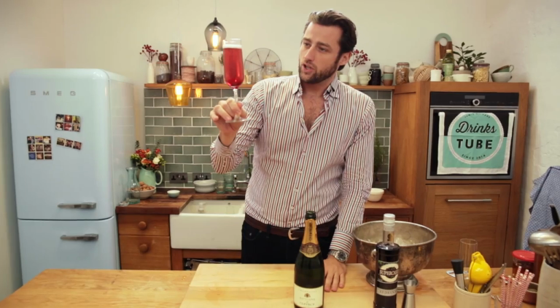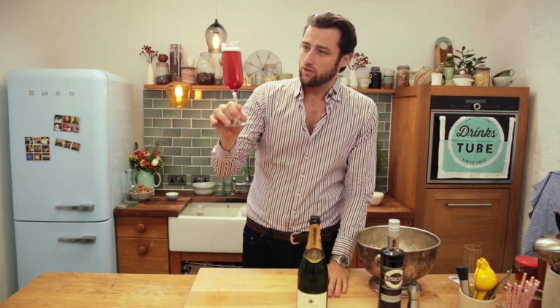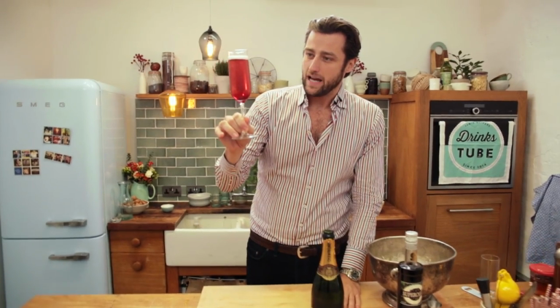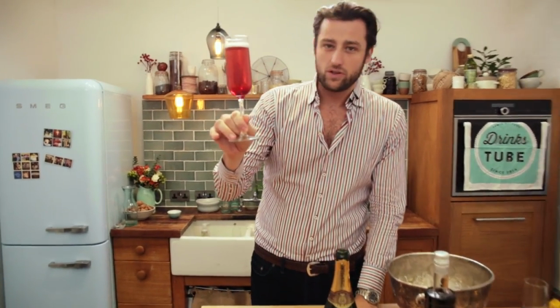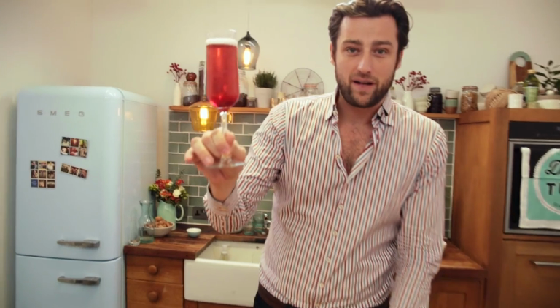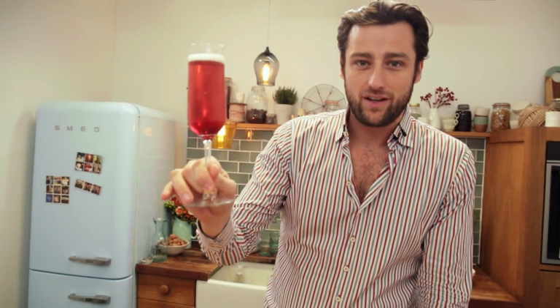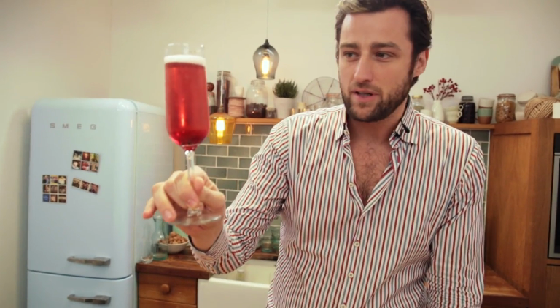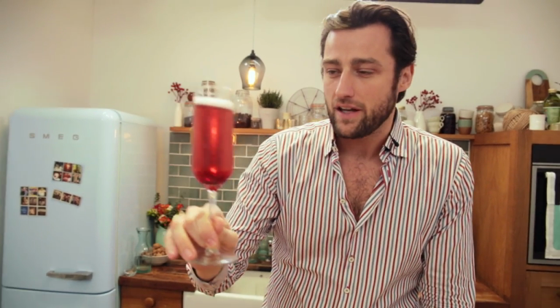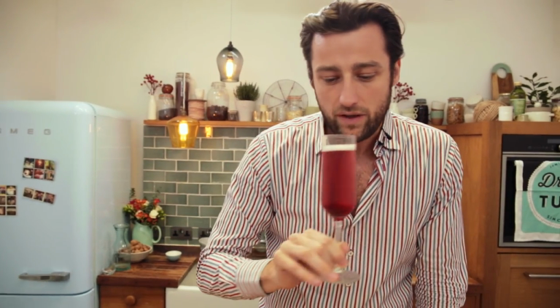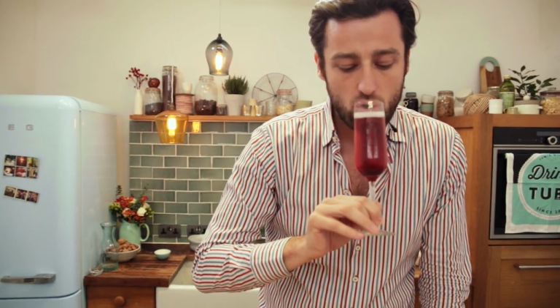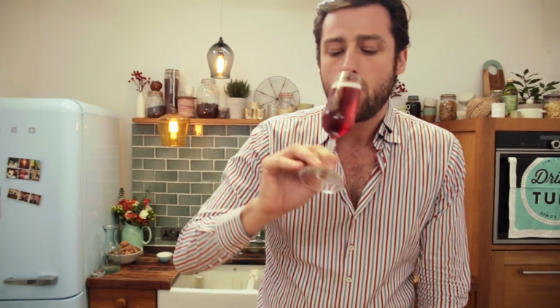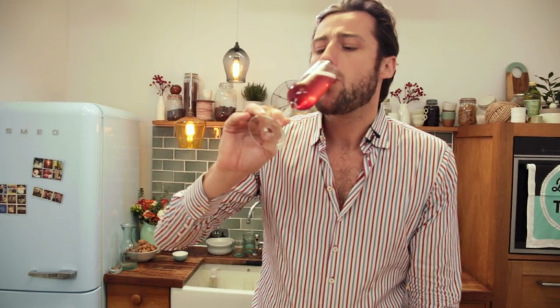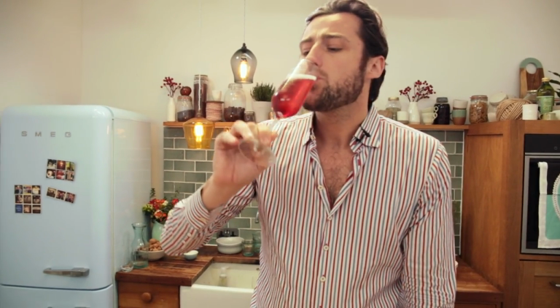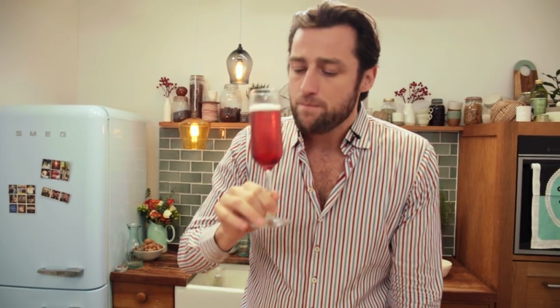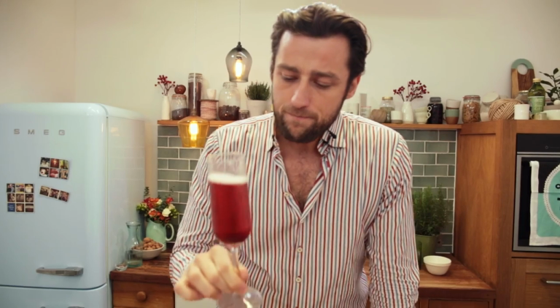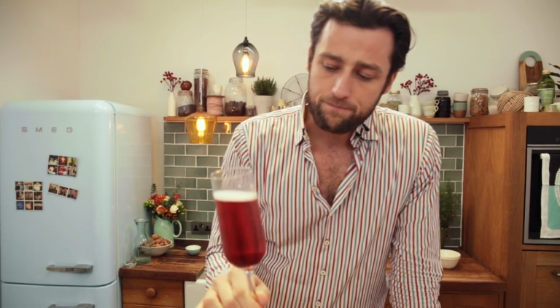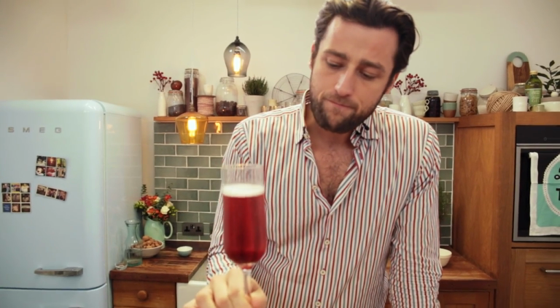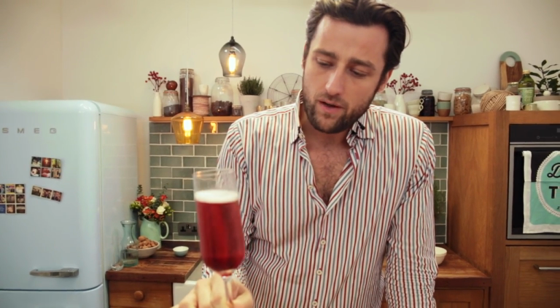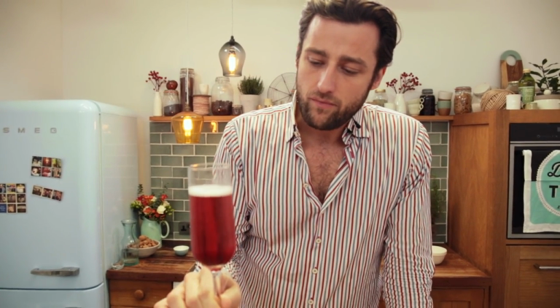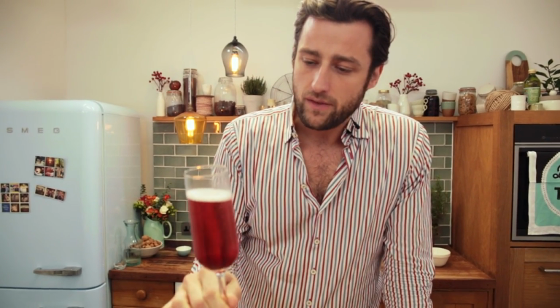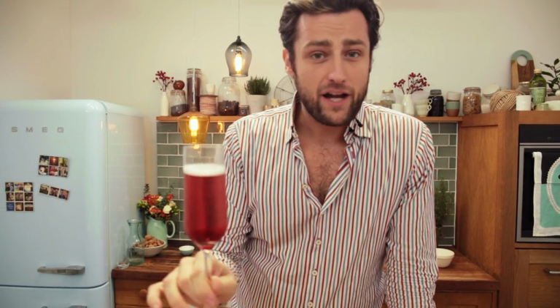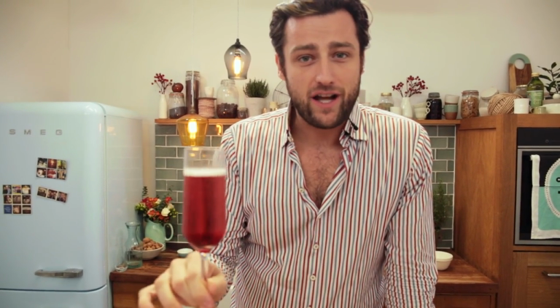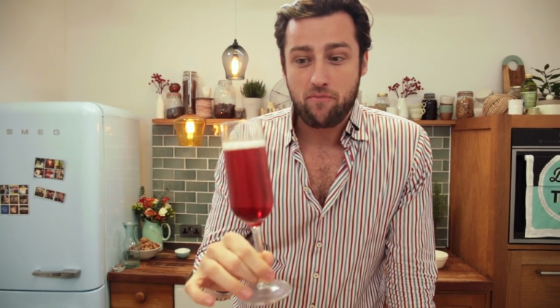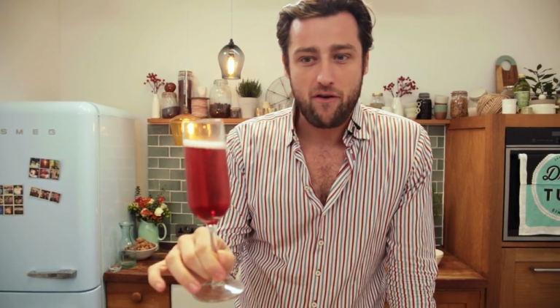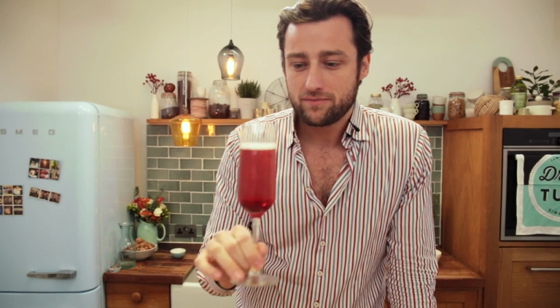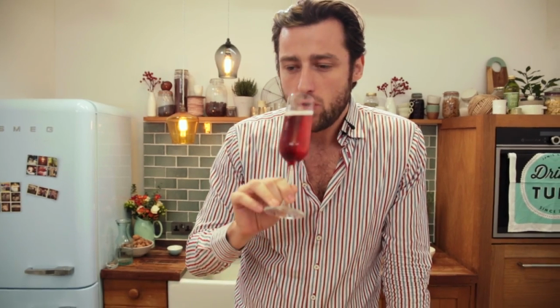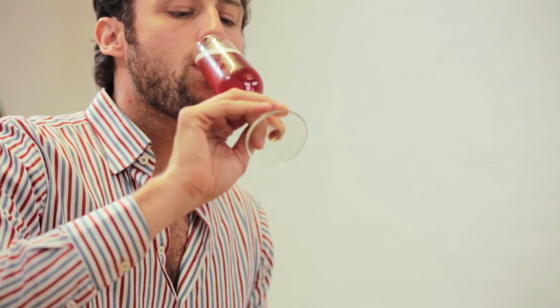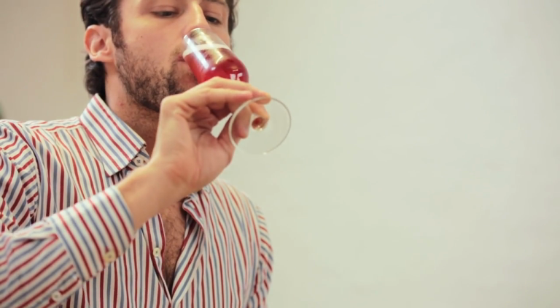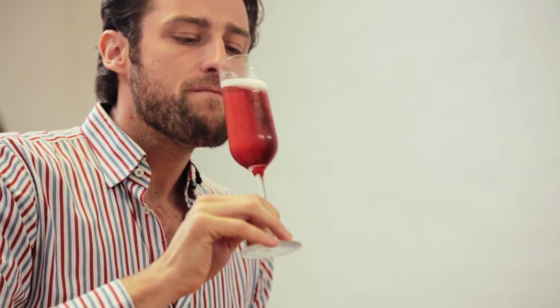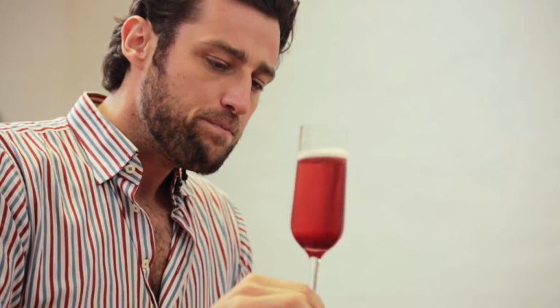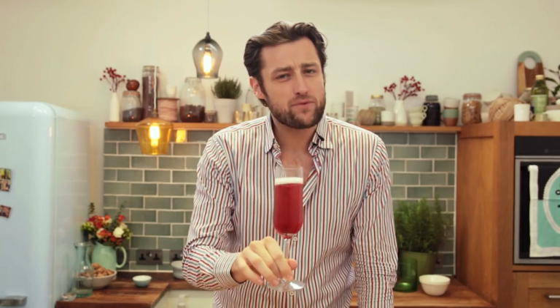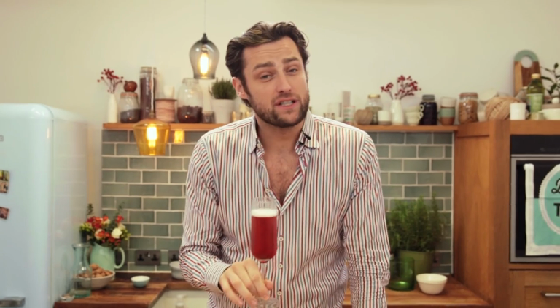Look at the colour on this, absolutely spectacular. Let me give it a taste, I can't wait for this. Everything I adore in a glass — champagne and berries. Absolutely delicious.